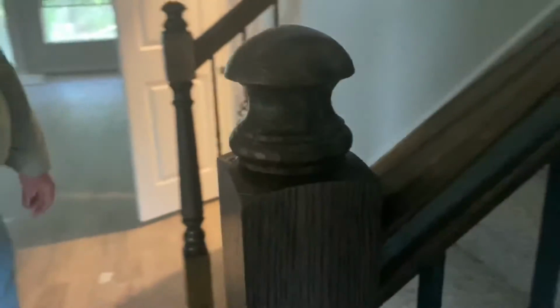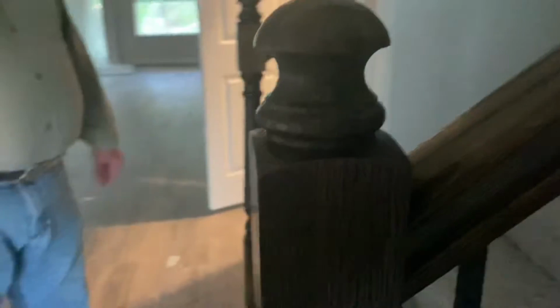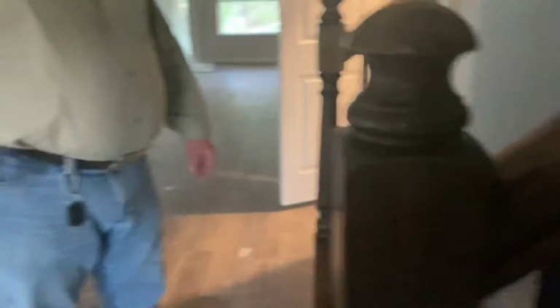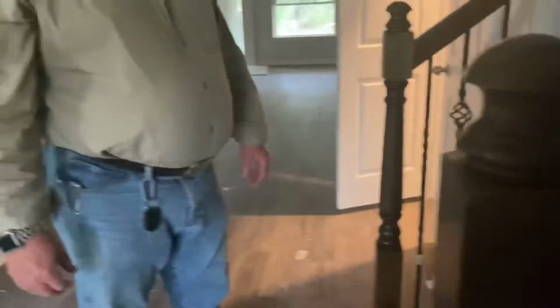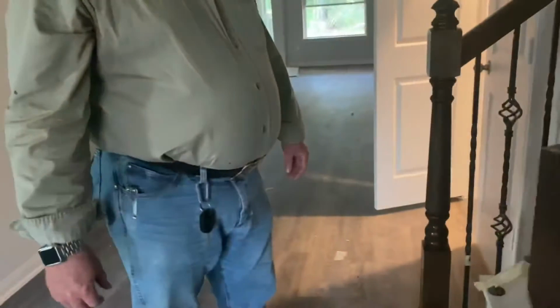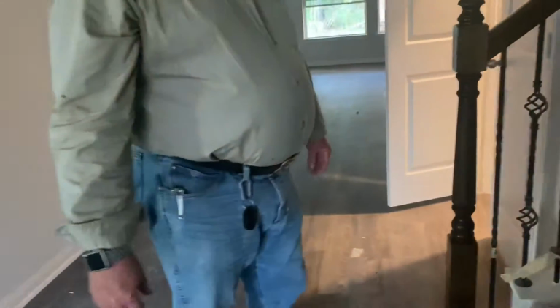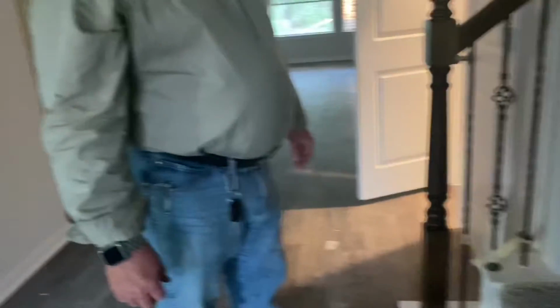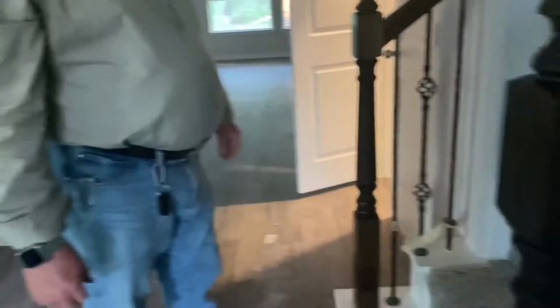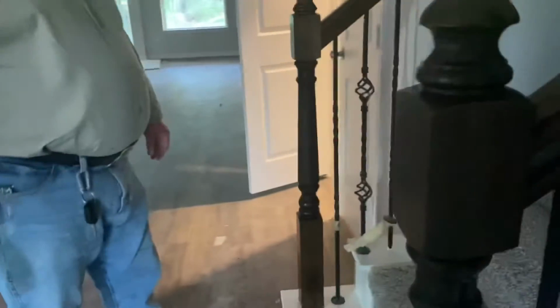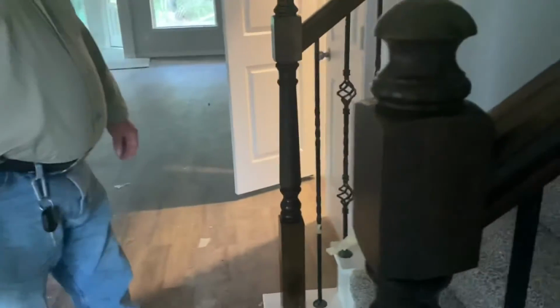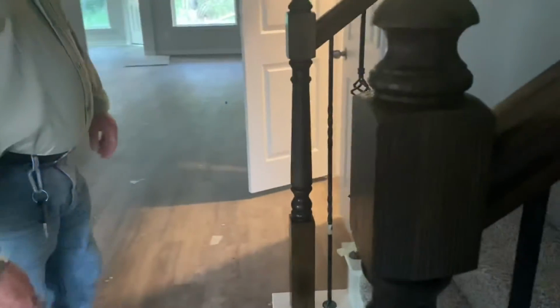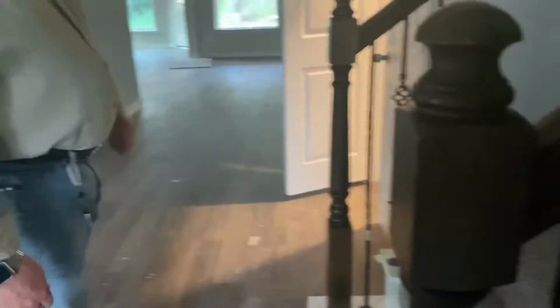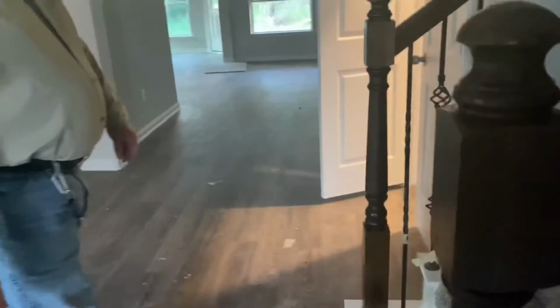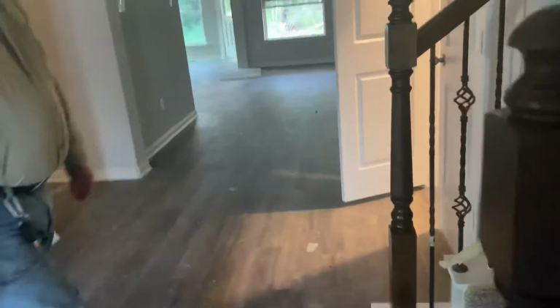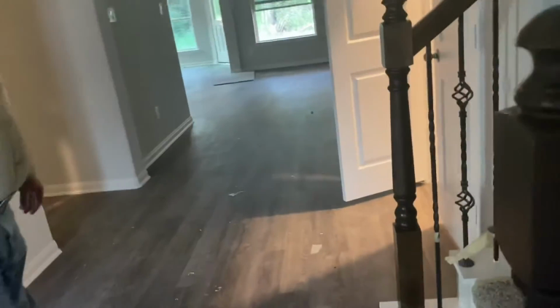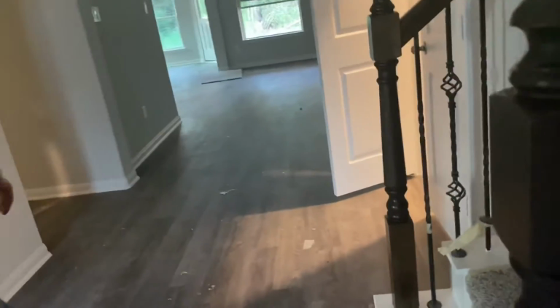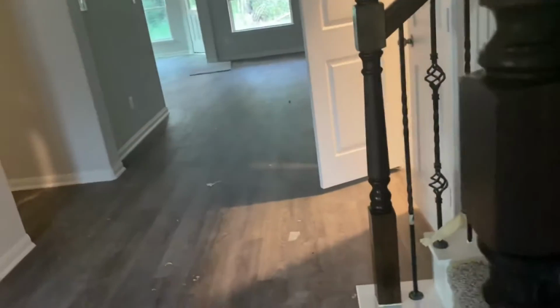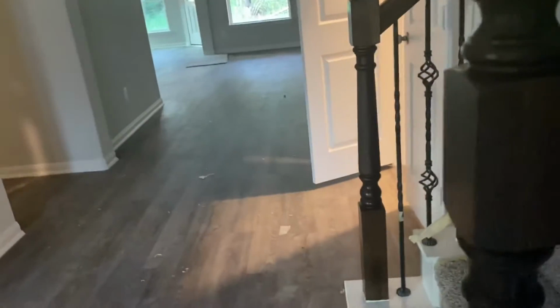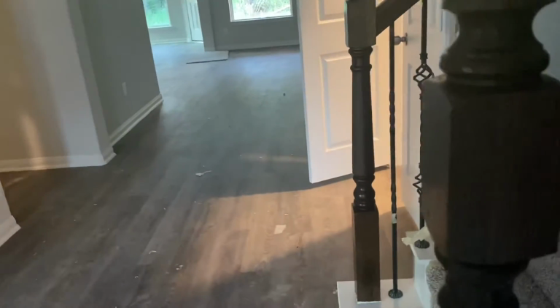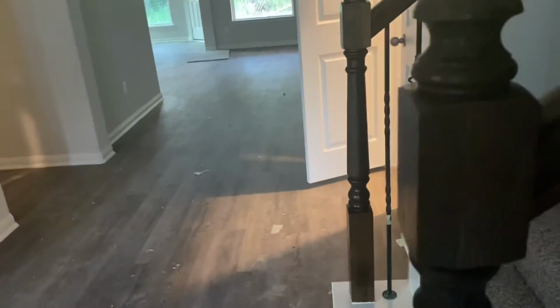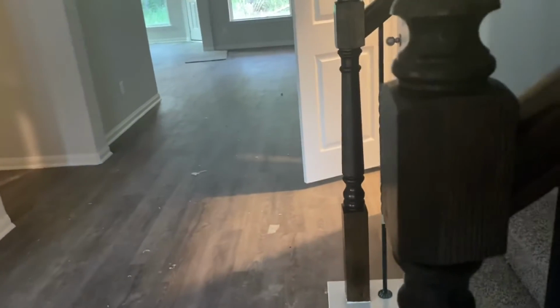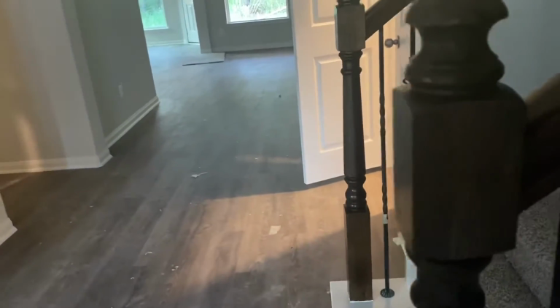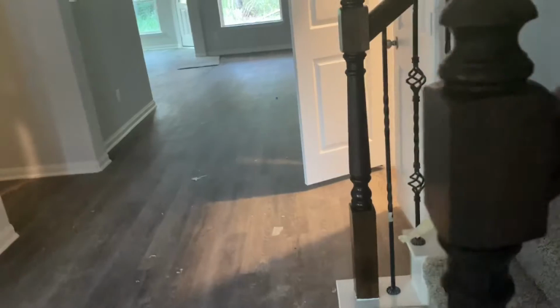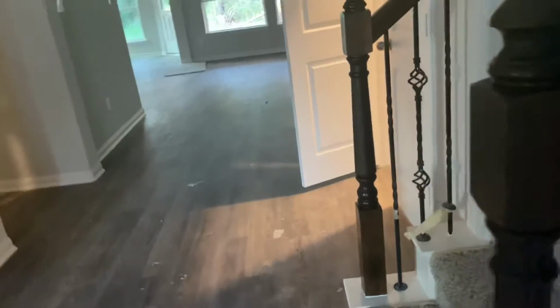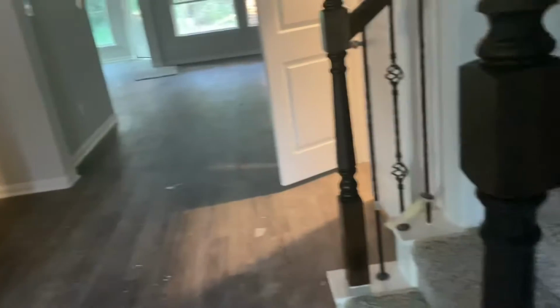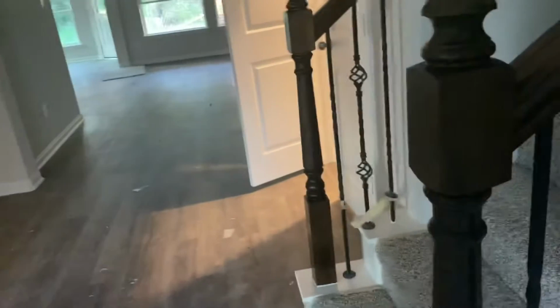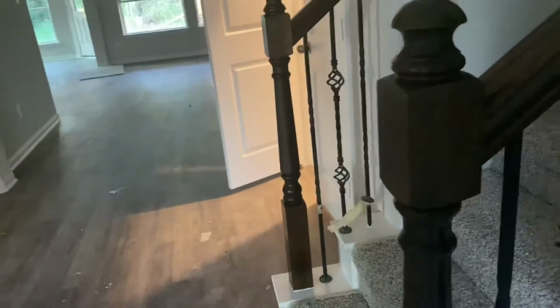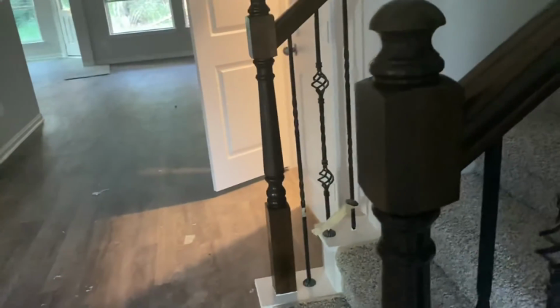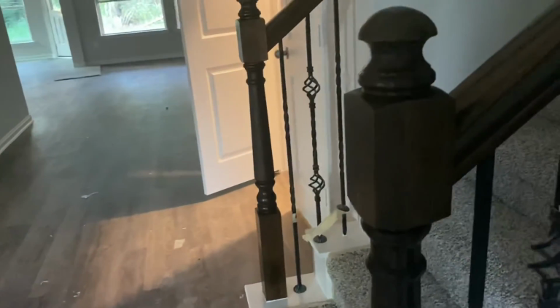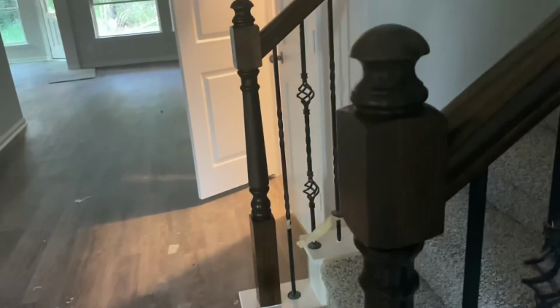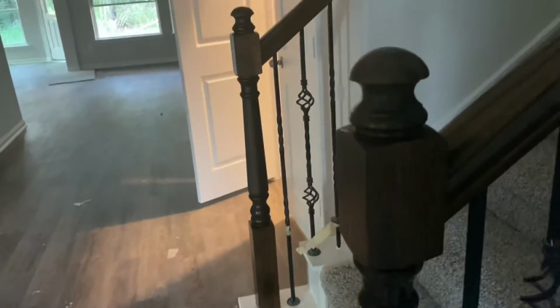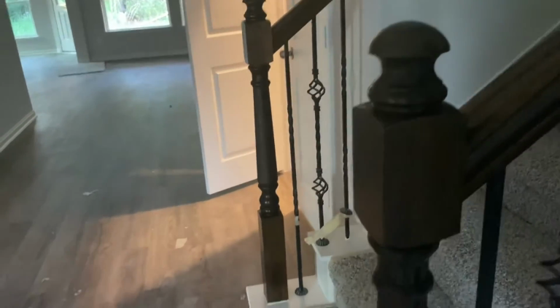I was going to say don't touch the handrails — they just finished them today. They stained our rails. It's static.